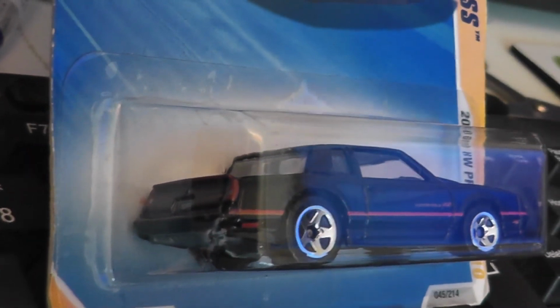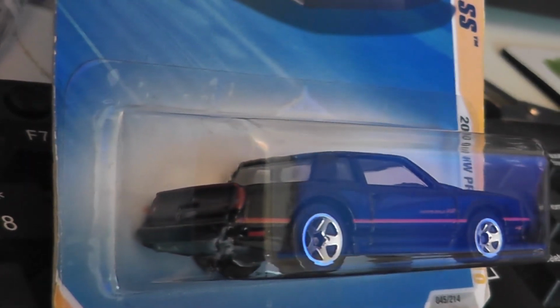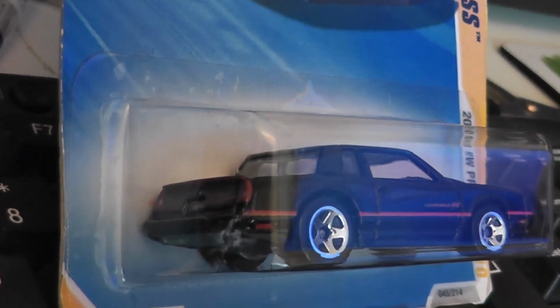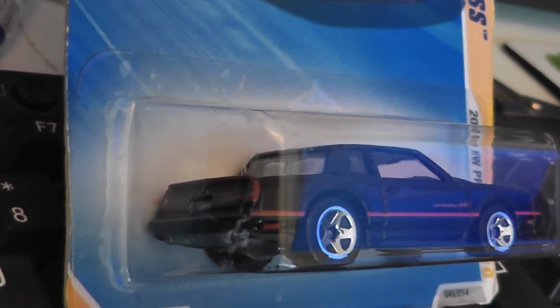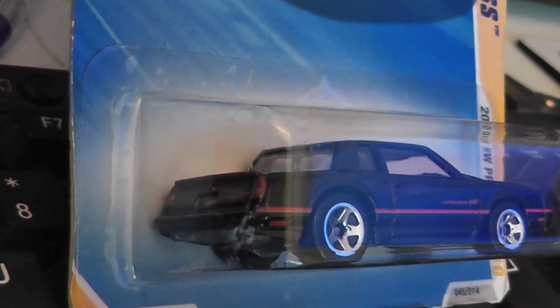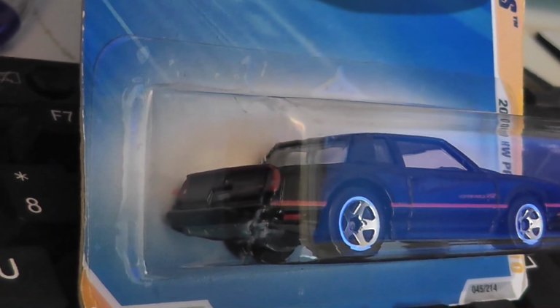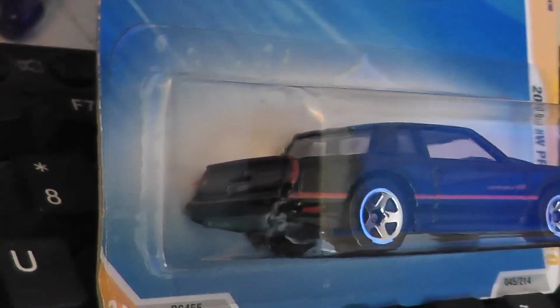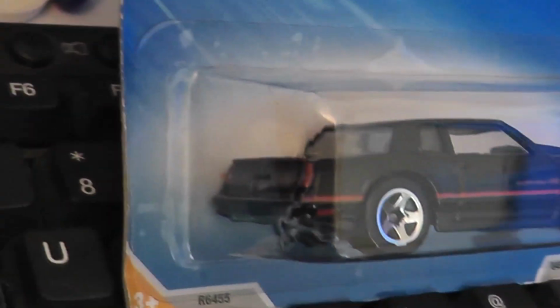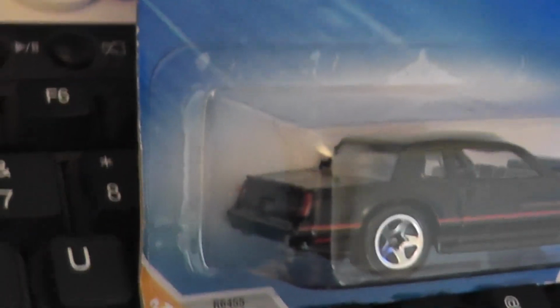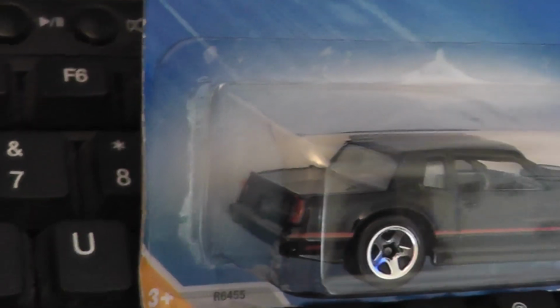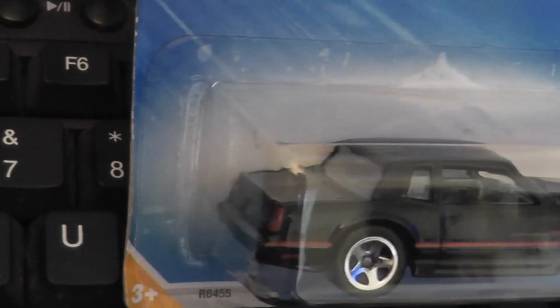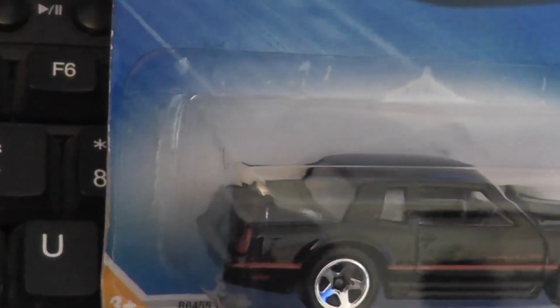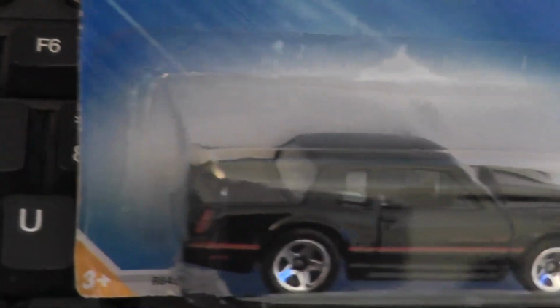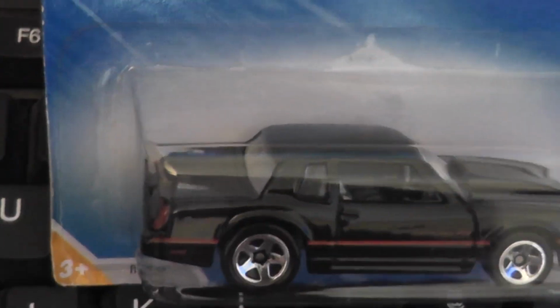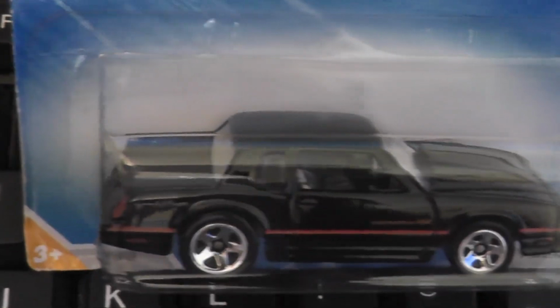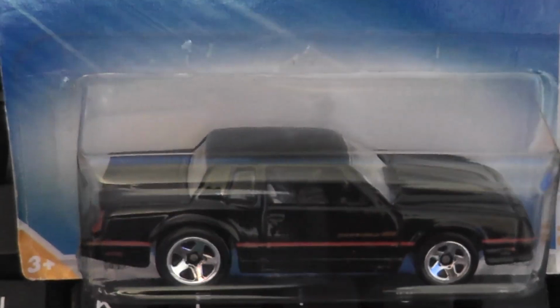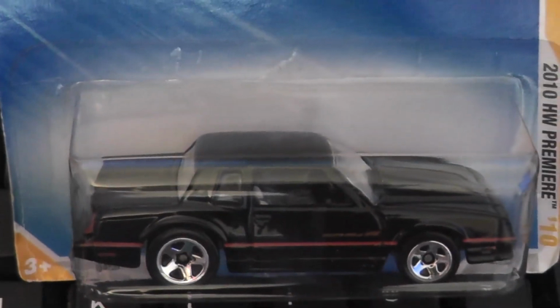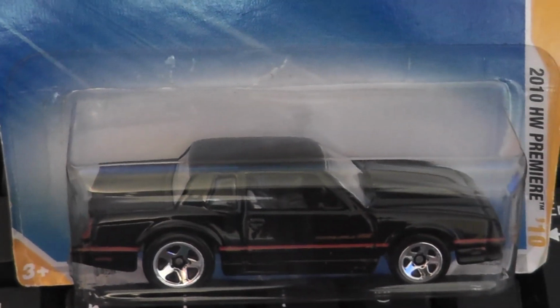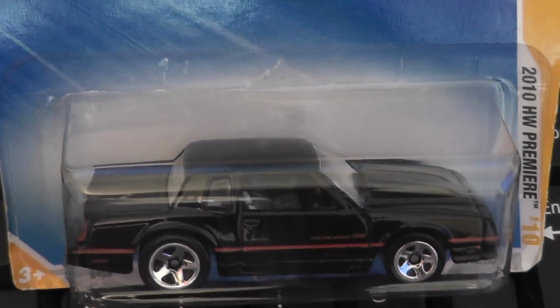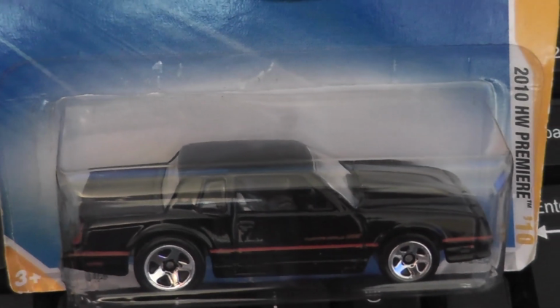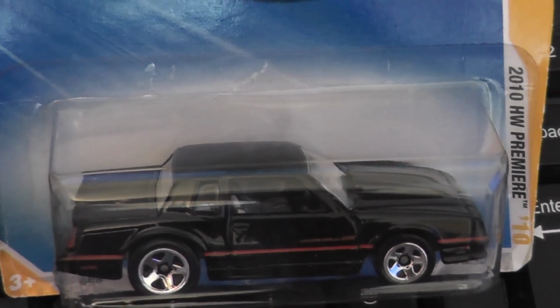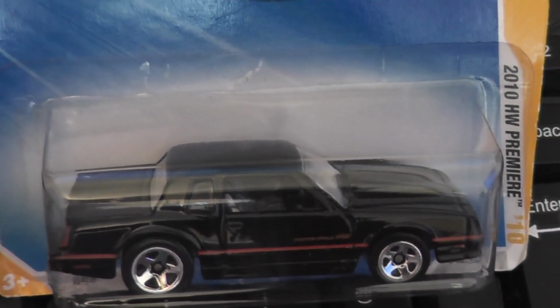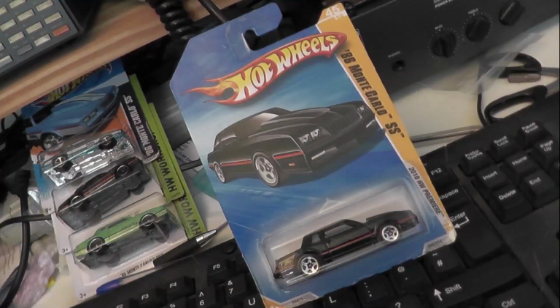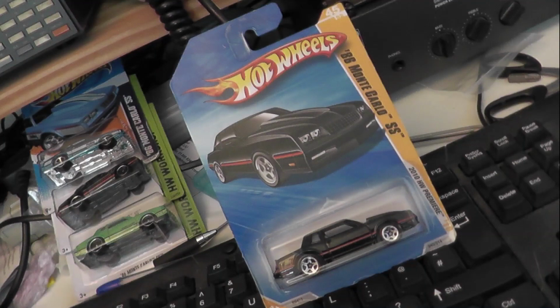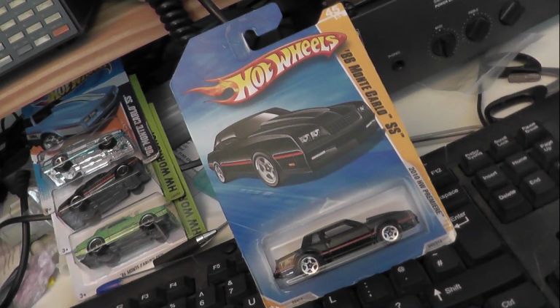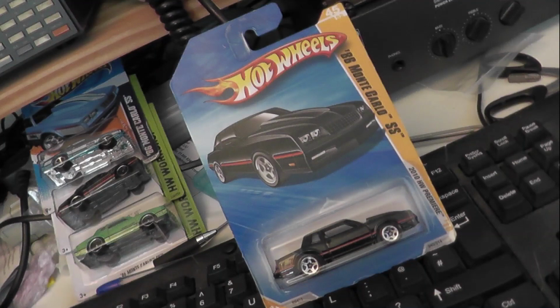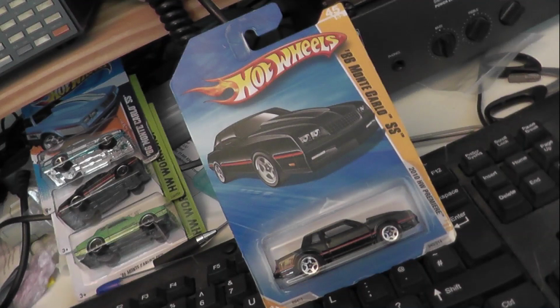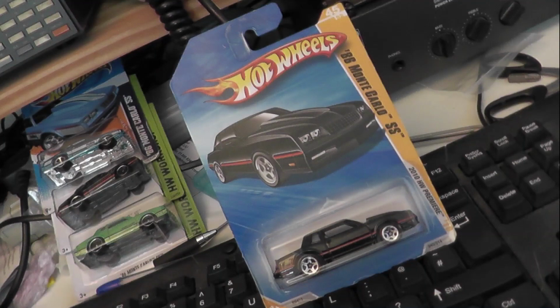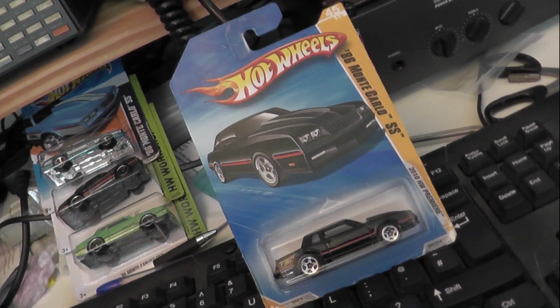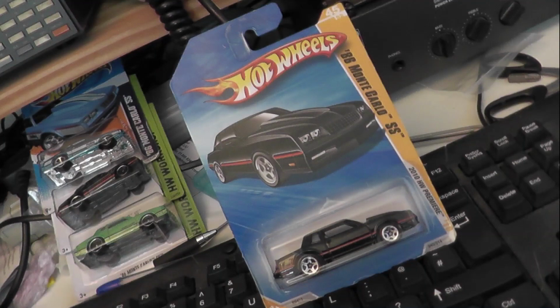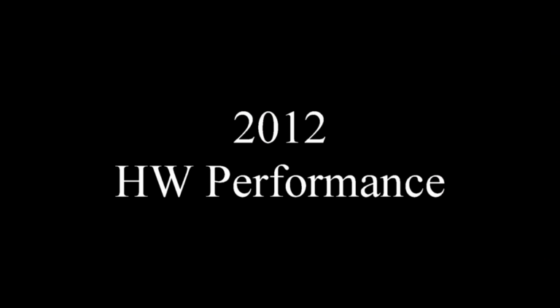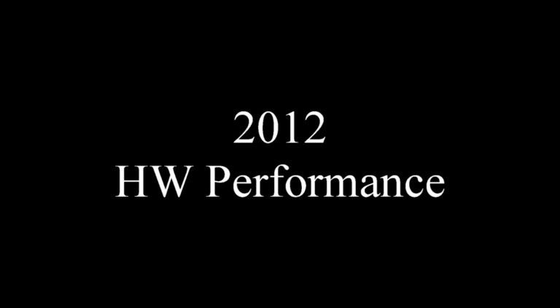Obviously Mattel changed things a little bit — not too sure who the designer was — but in commonality with a lot of Mattel or Hot Wheels models, the rear arches have been enlarged to accommodate much bigger wheels at the back.